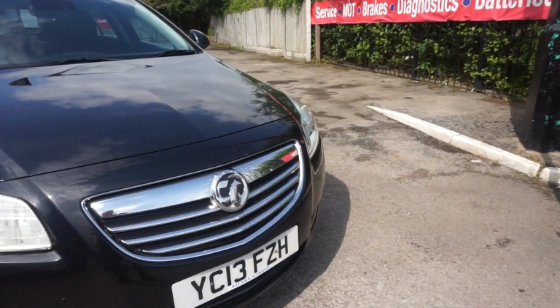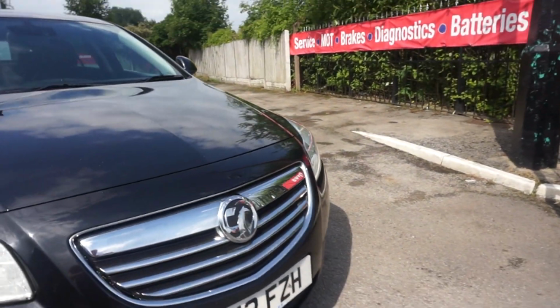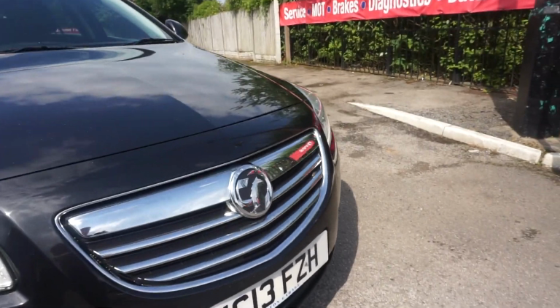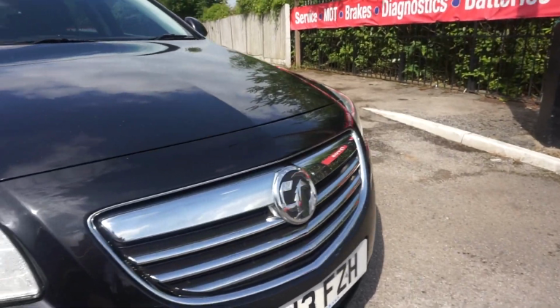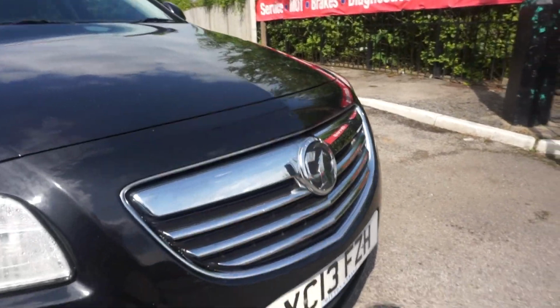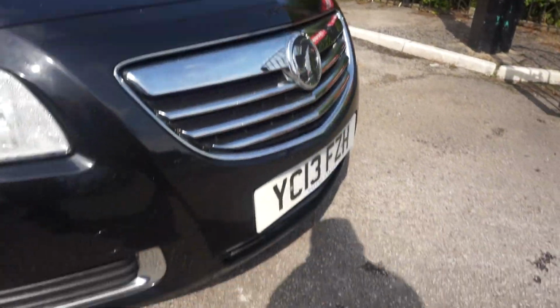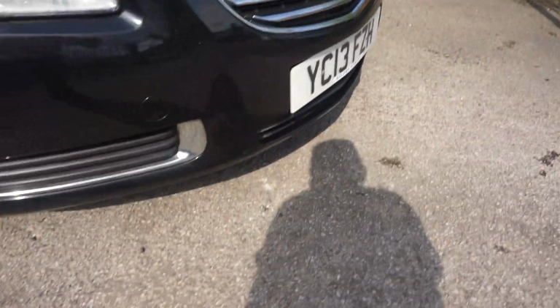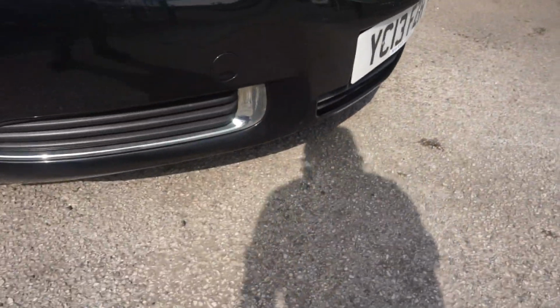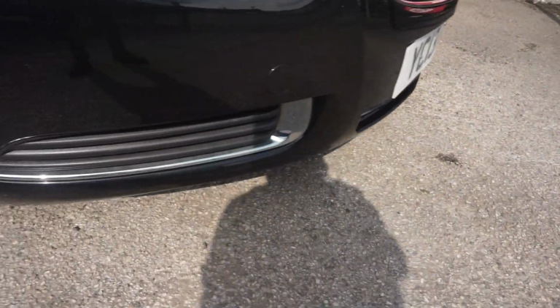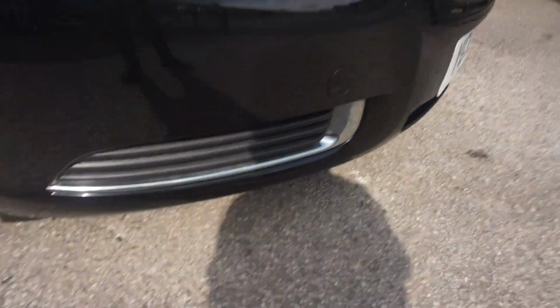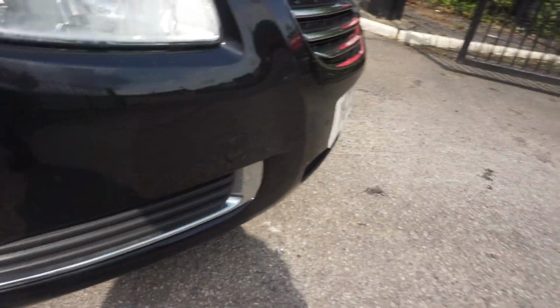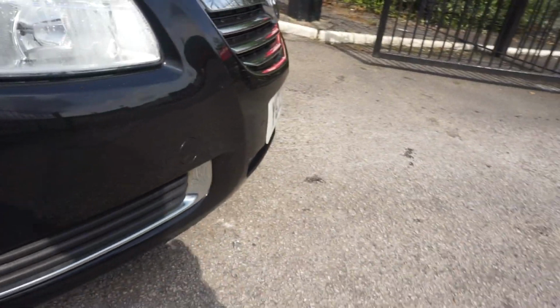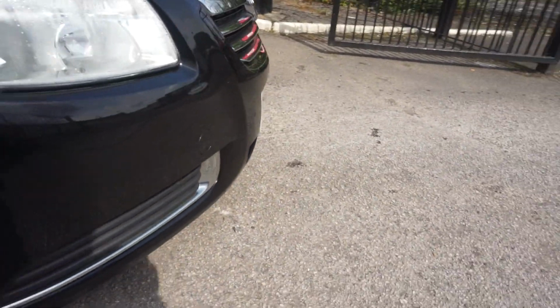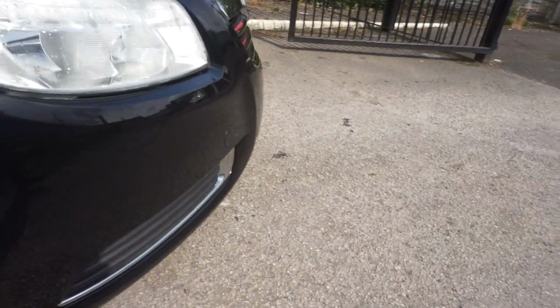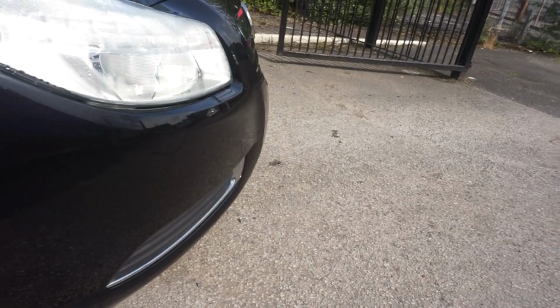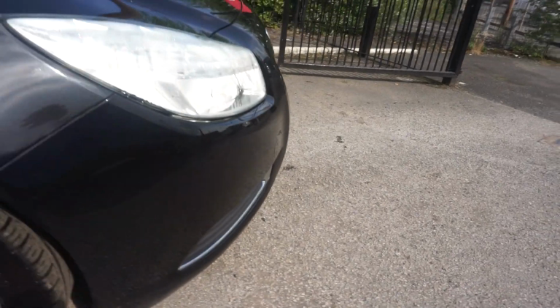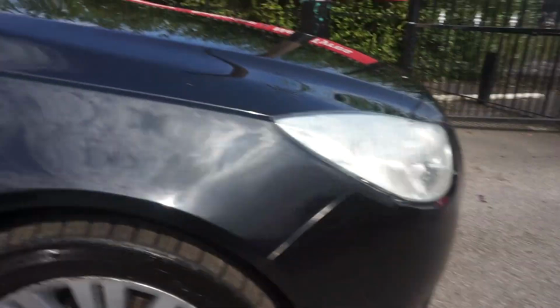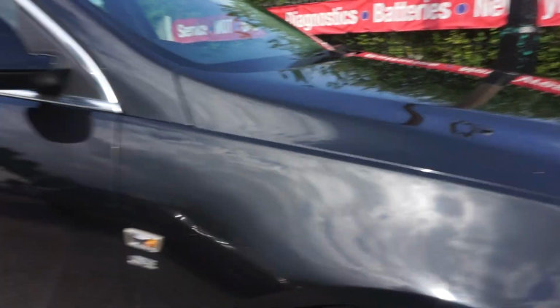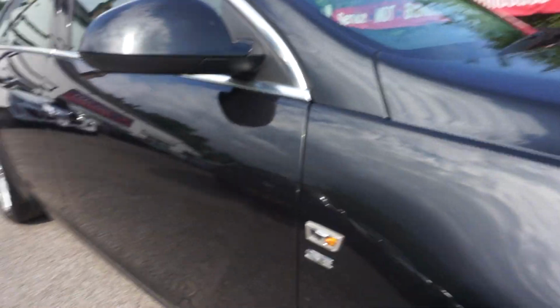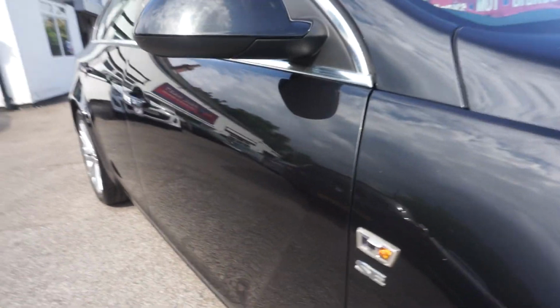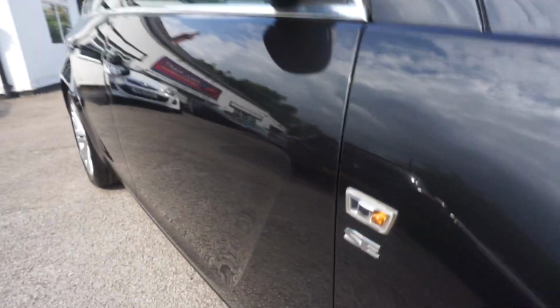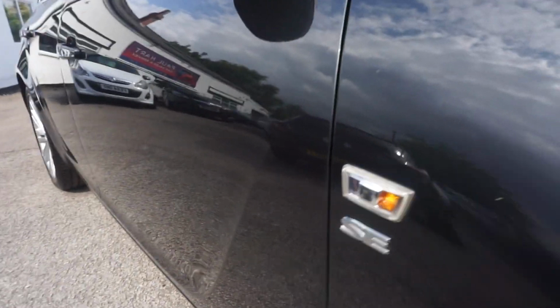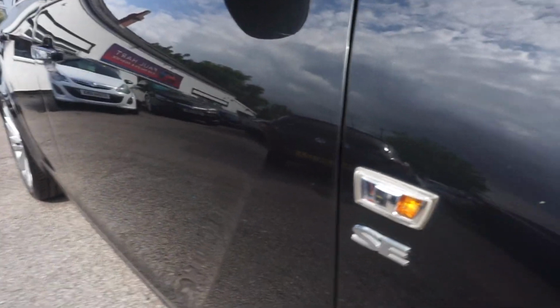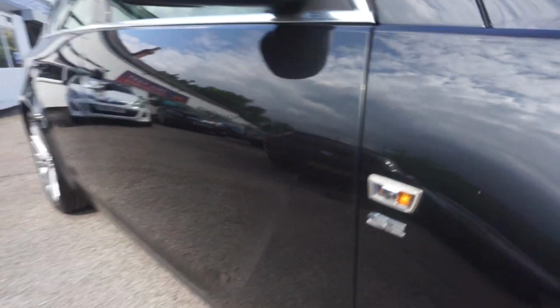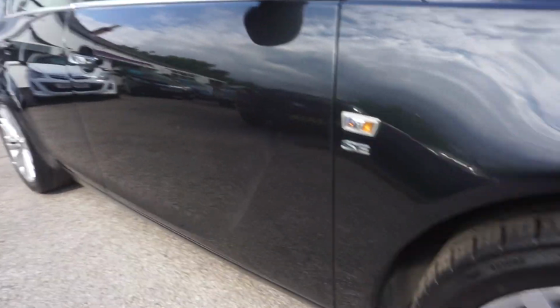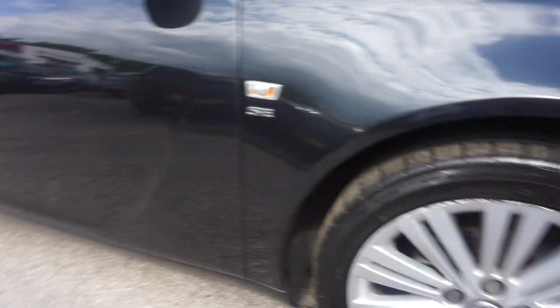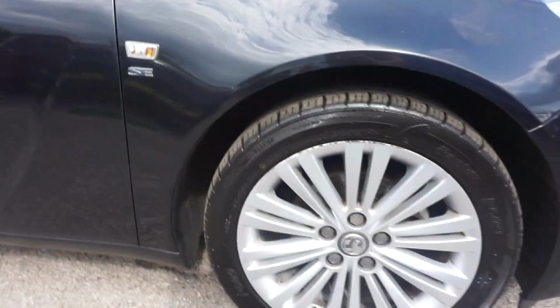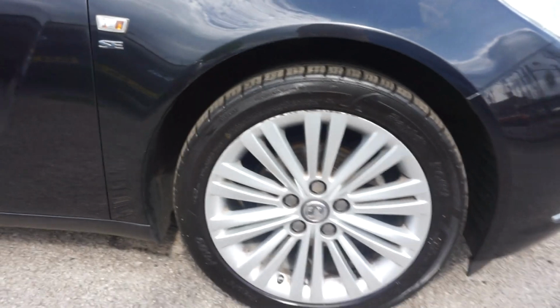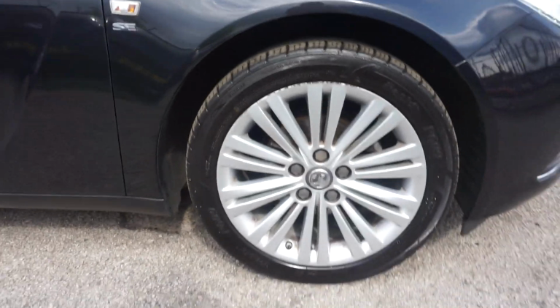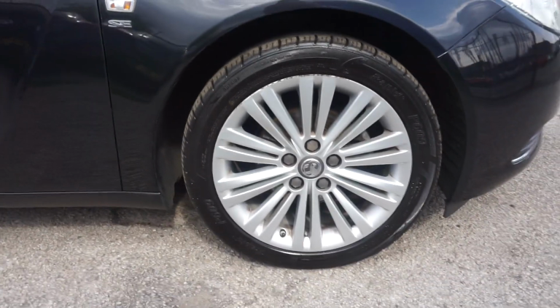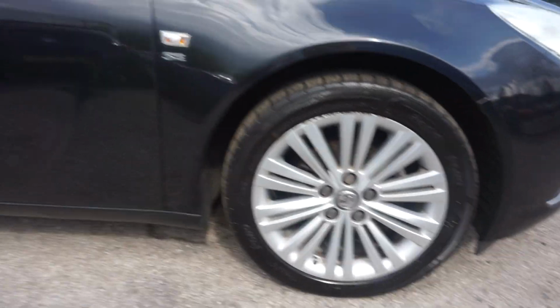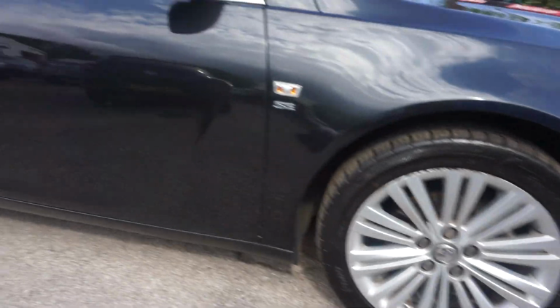The silver grille there with the silver around the bottom of the bumpers. SE badging on the side there as you can see, and it's got the multi-spoke alloys.